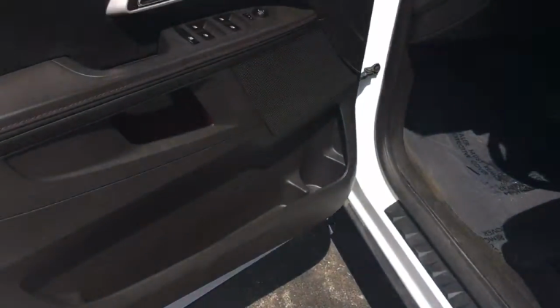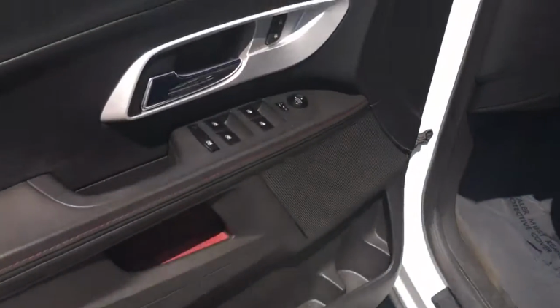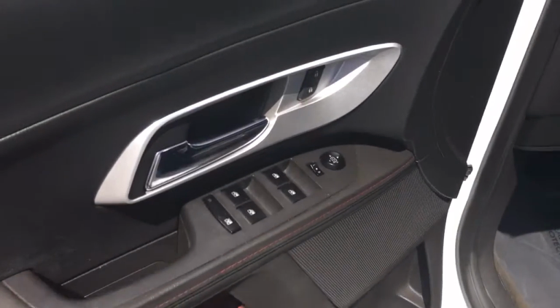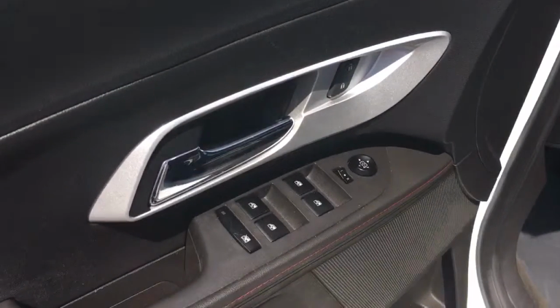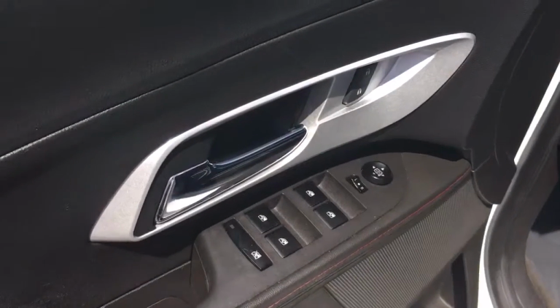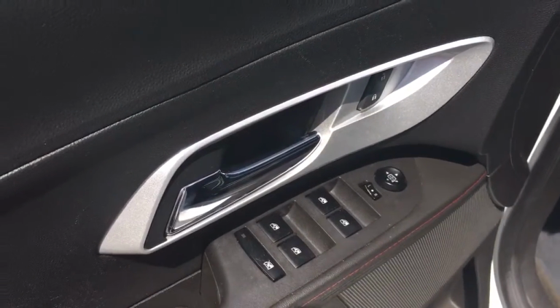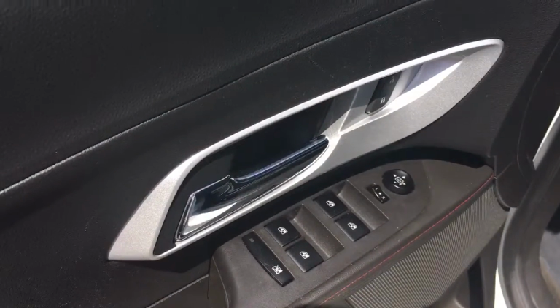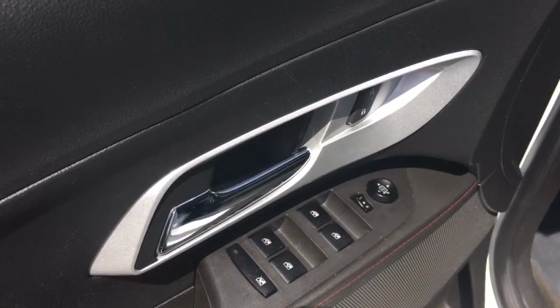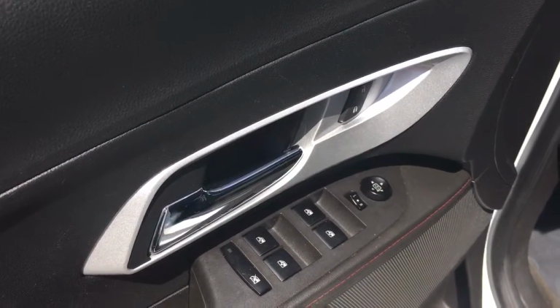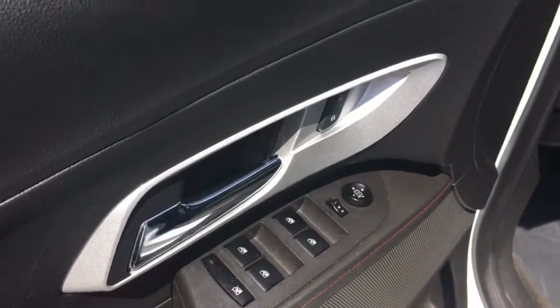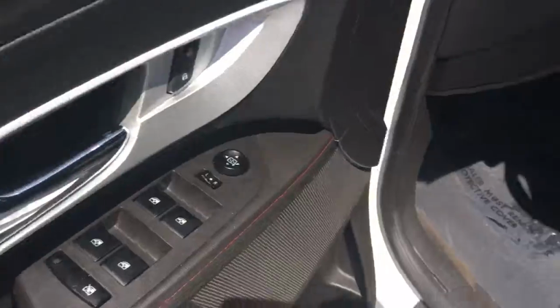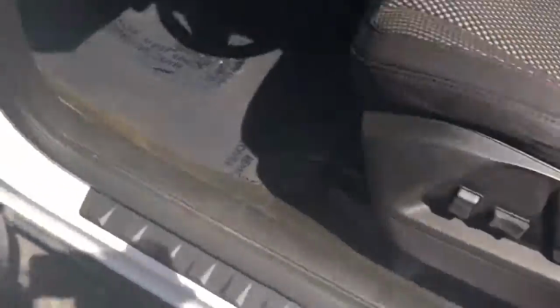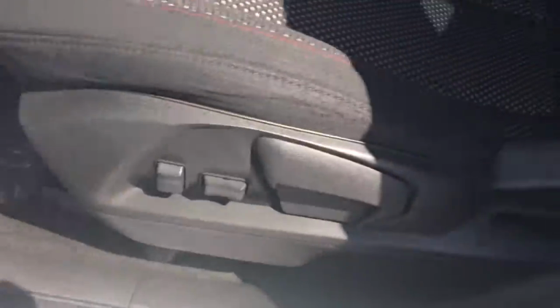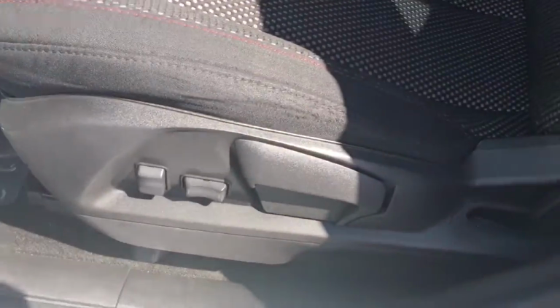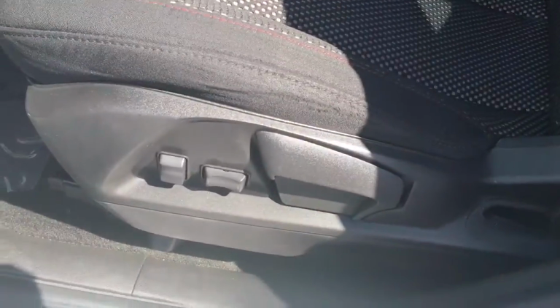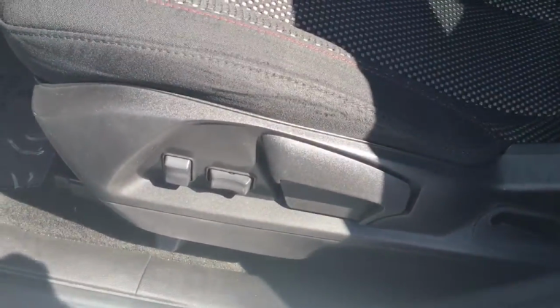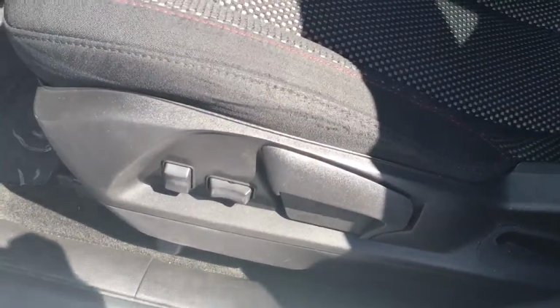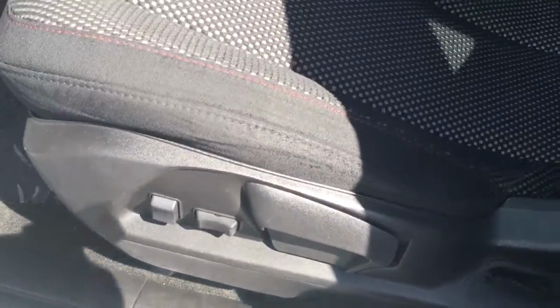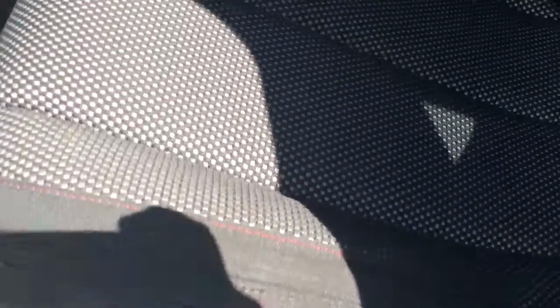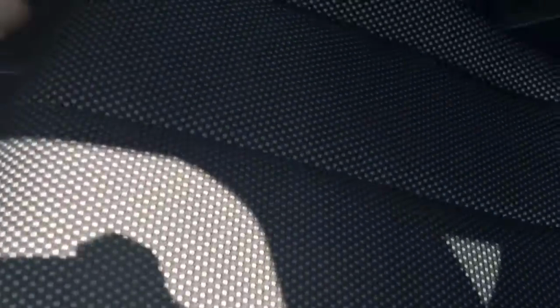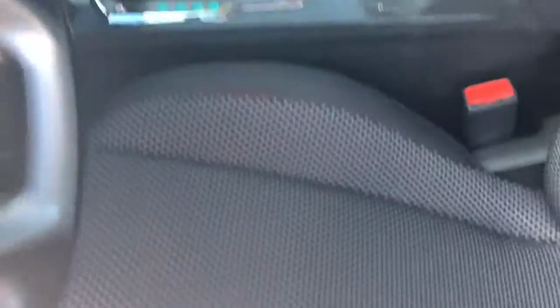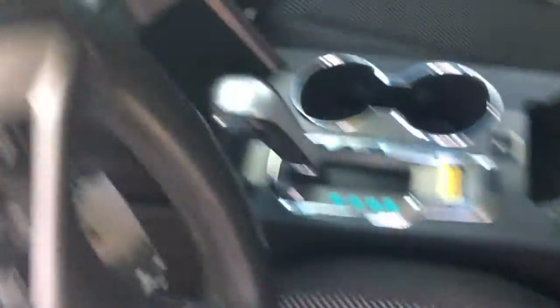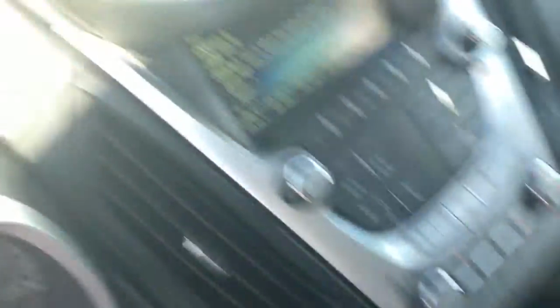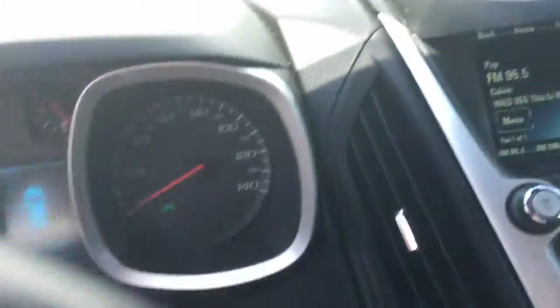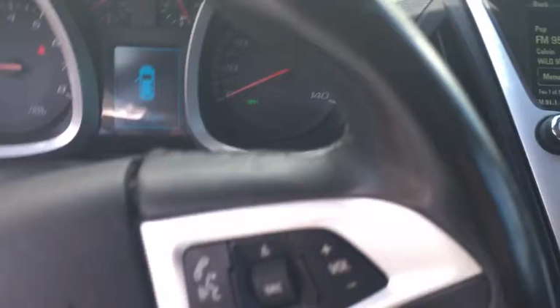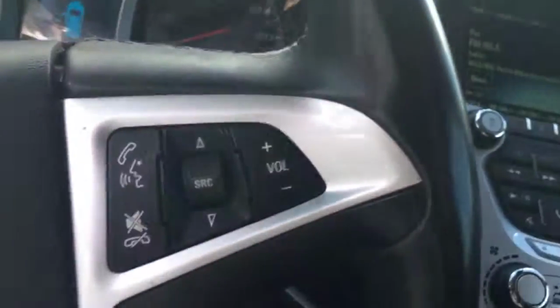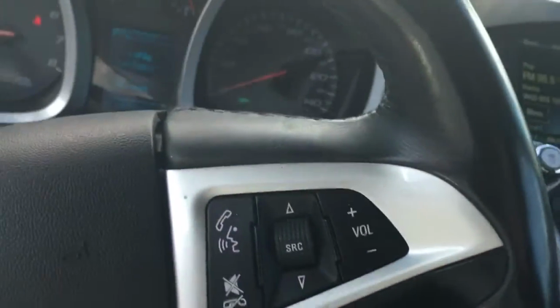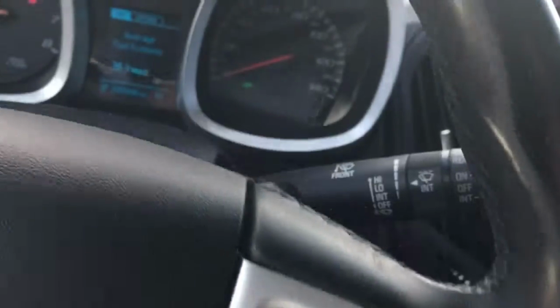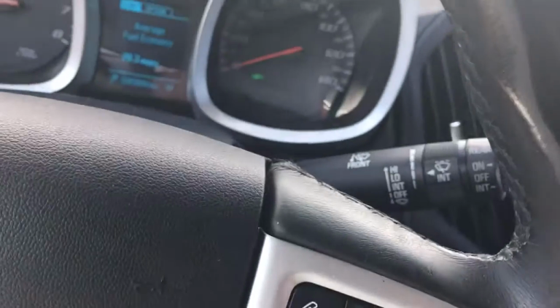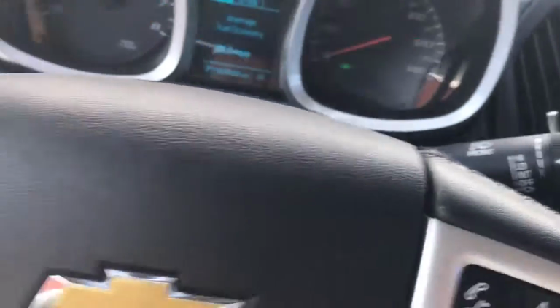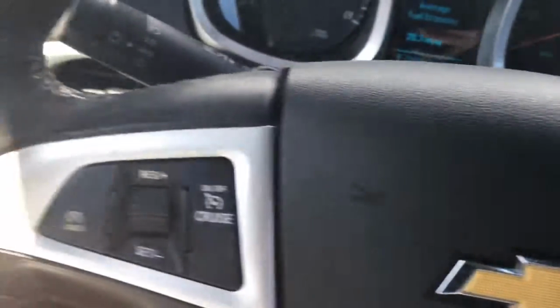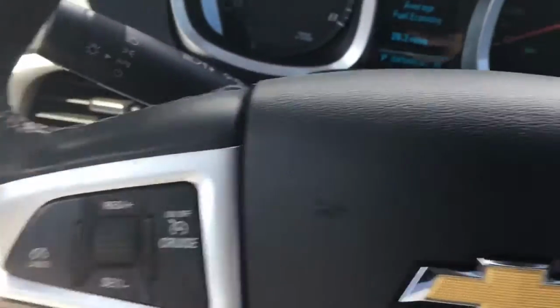The vehicle comes equipped with power locks, power windows, power side view mirror, power driver seat, Bluetooth, and cruise control.